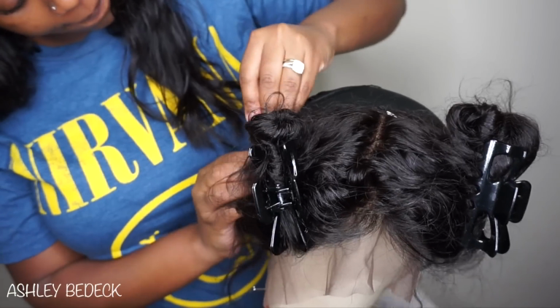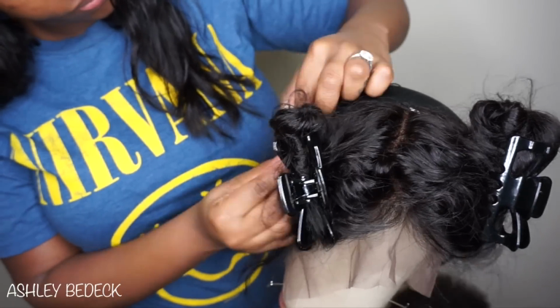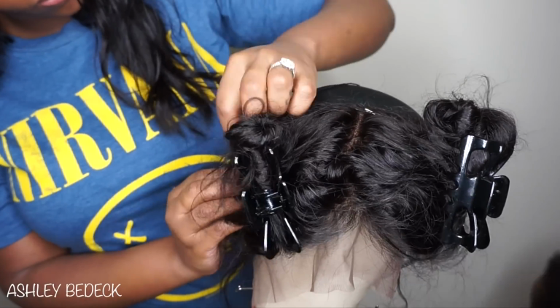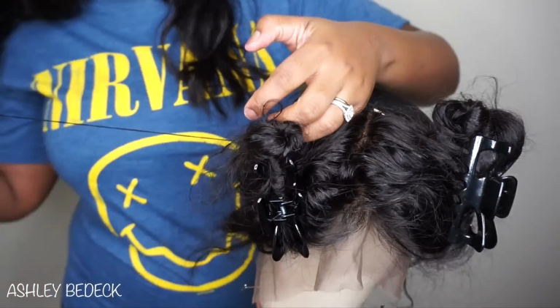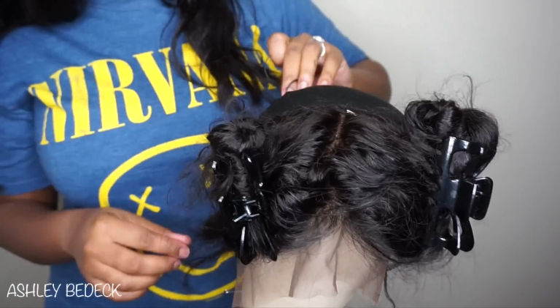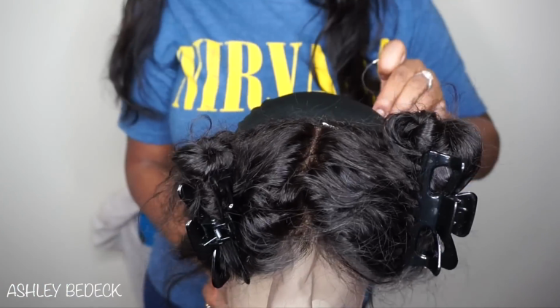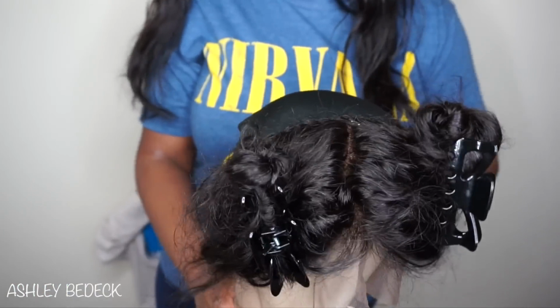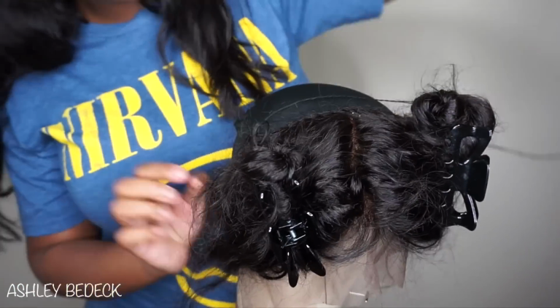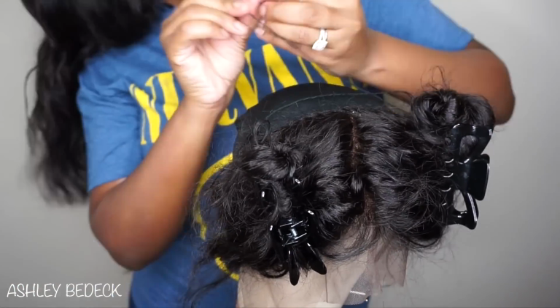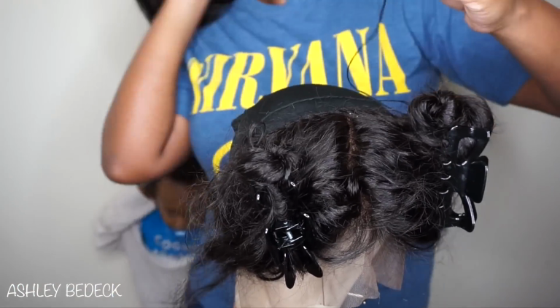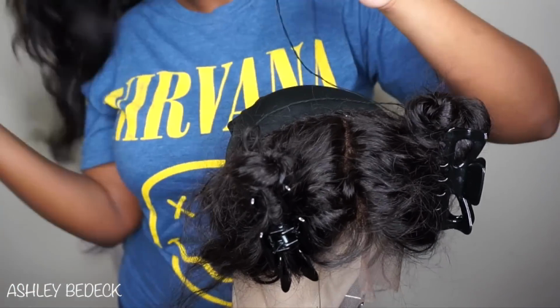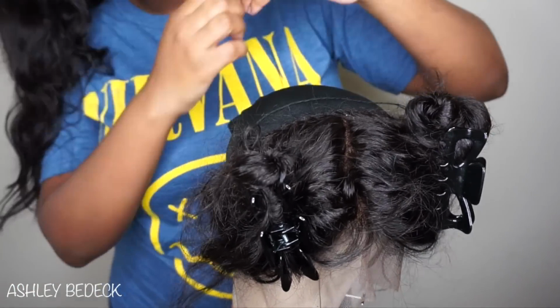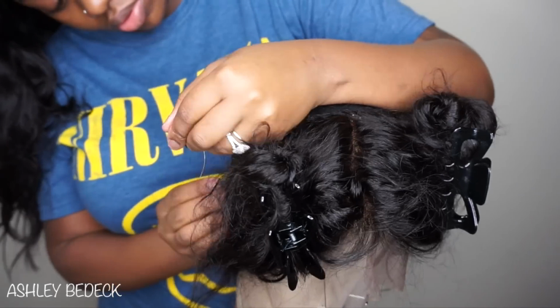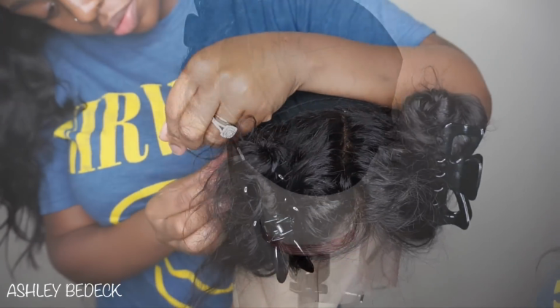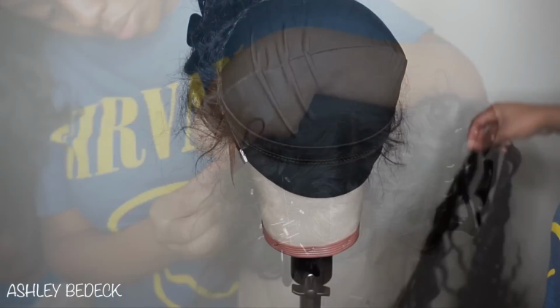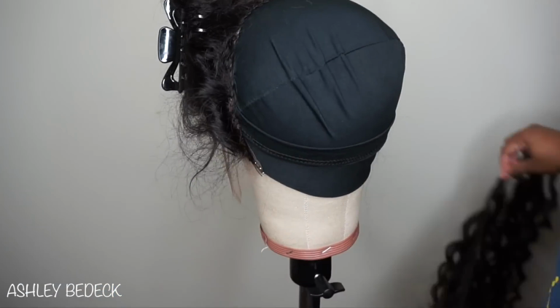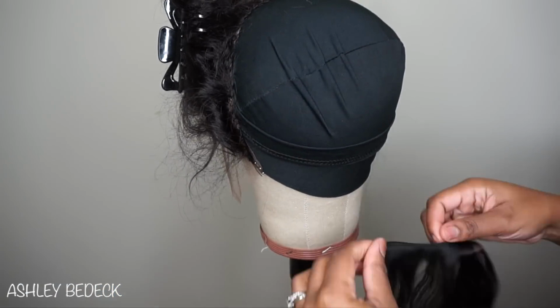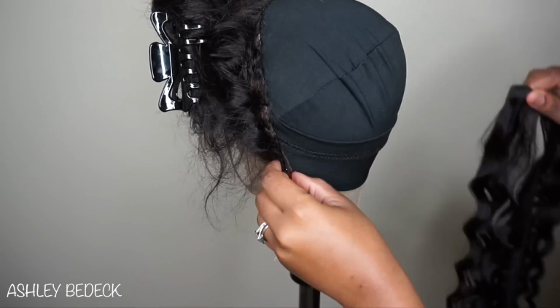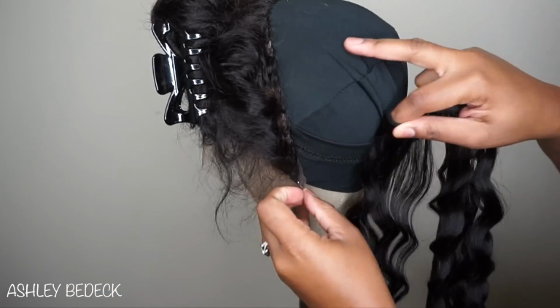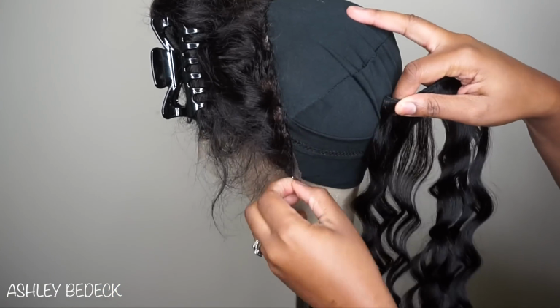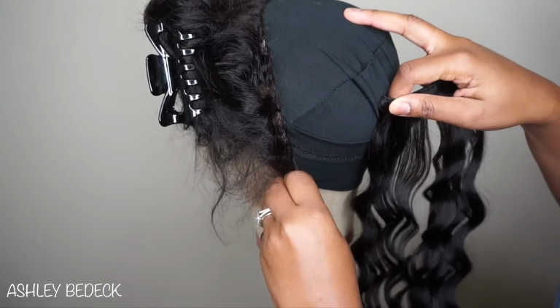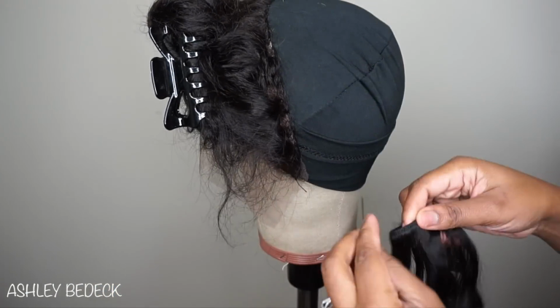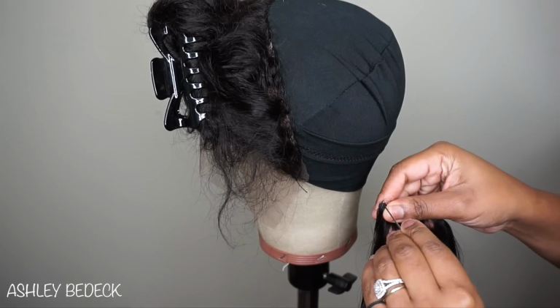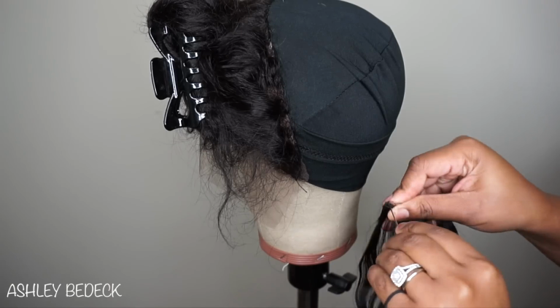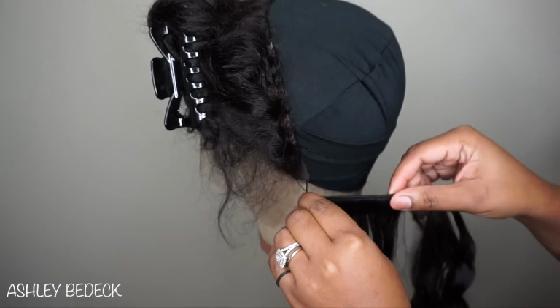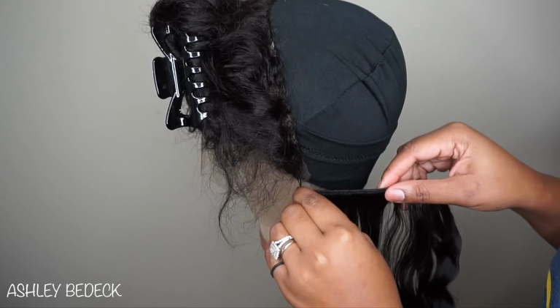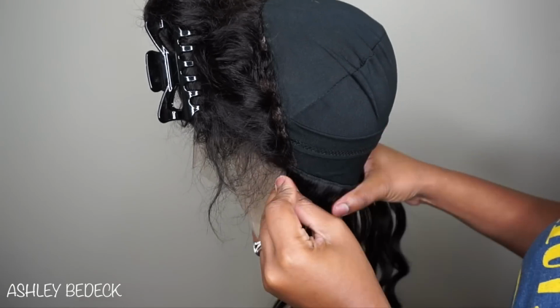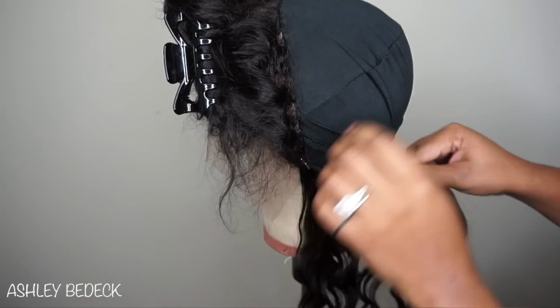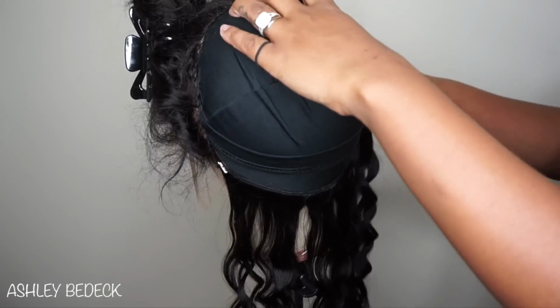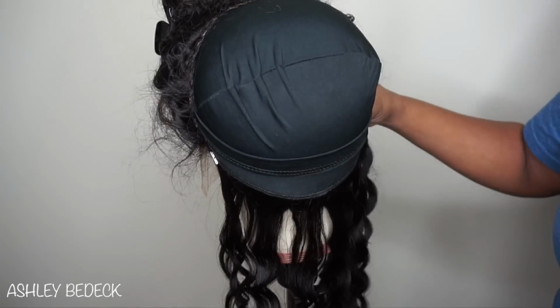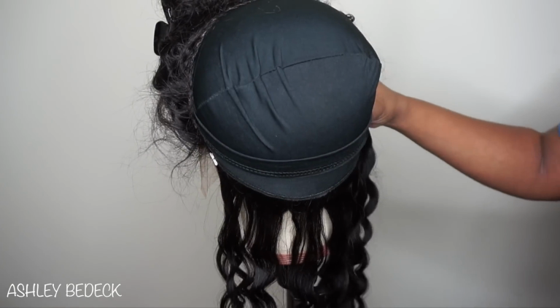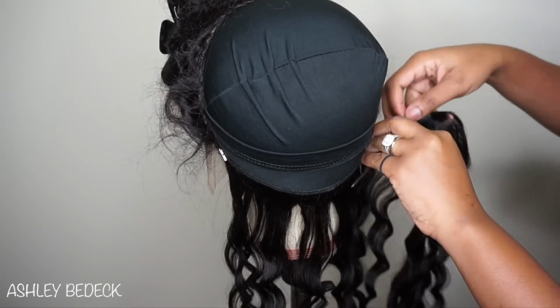Make it as flat as possible — it happens to the best of us. I did not cut any of the lace off of my frontal; you can if you want to, but I just don't find it necessary. Now that we're going to start on the bundles, take a t-pin and secure the beginning of the track.